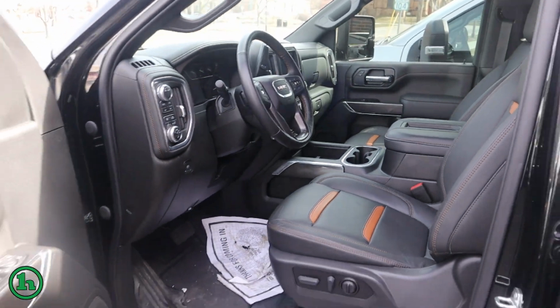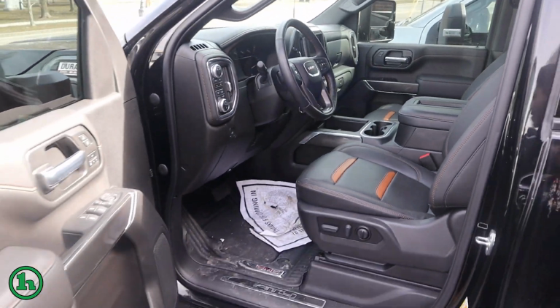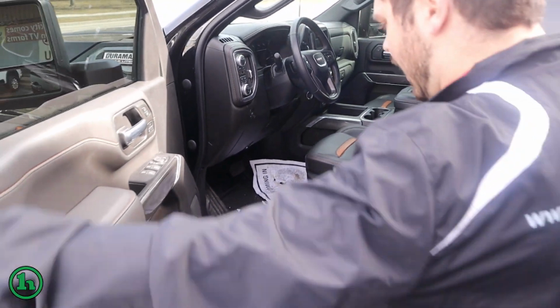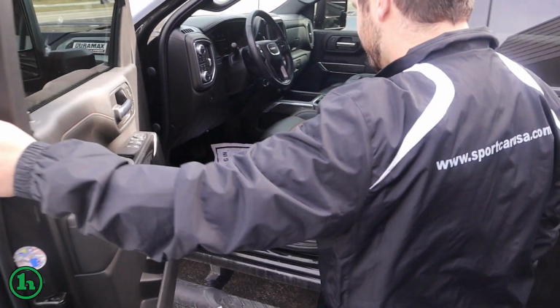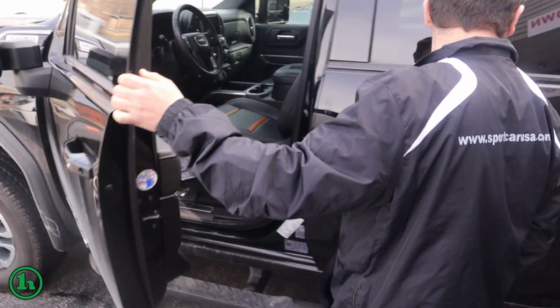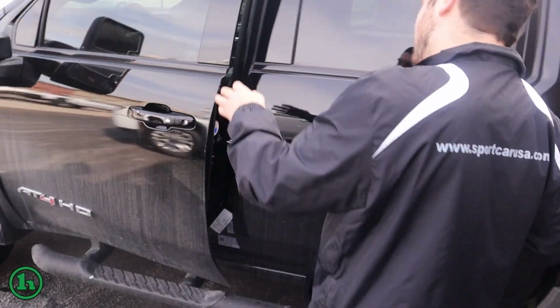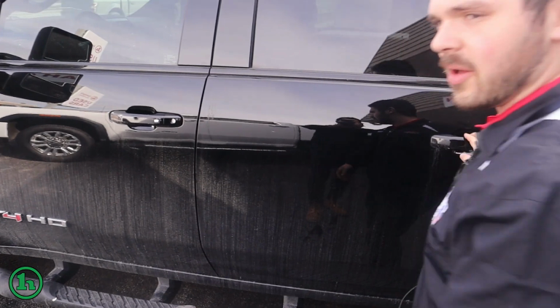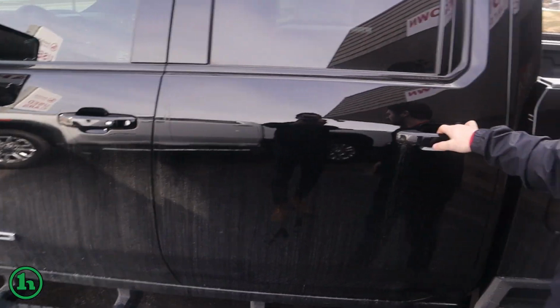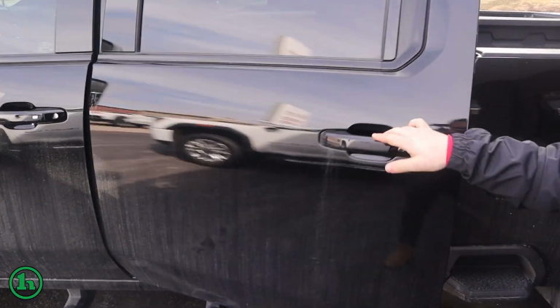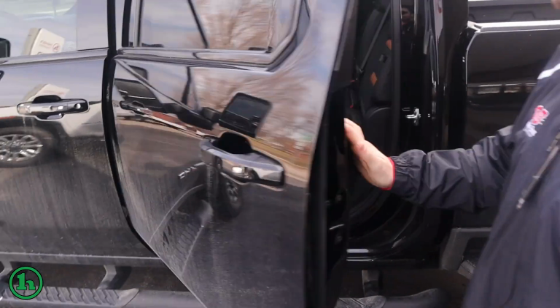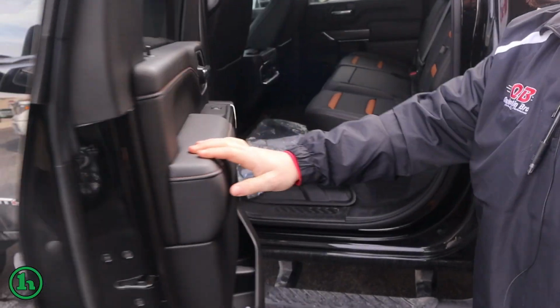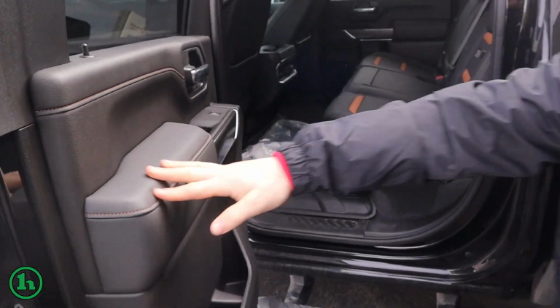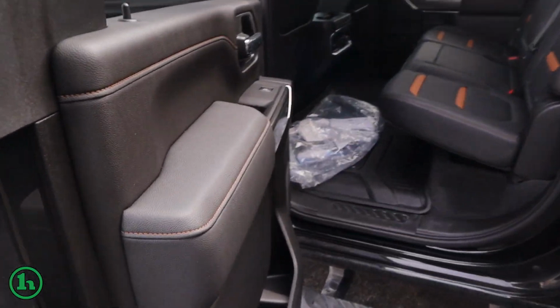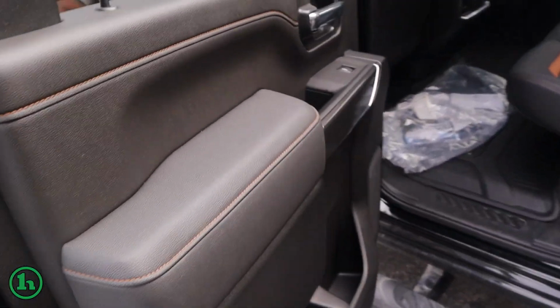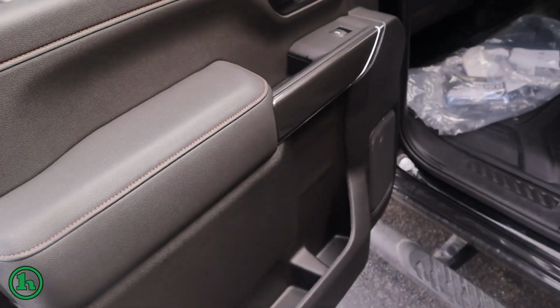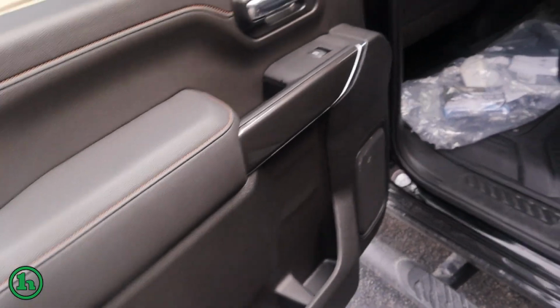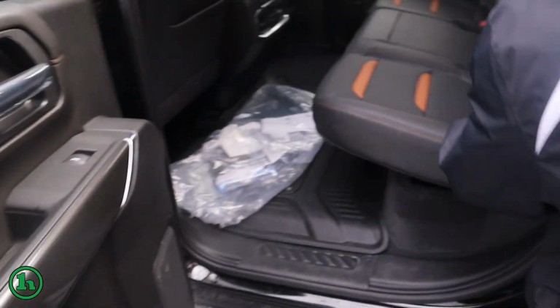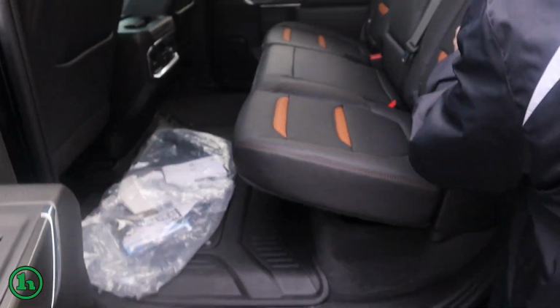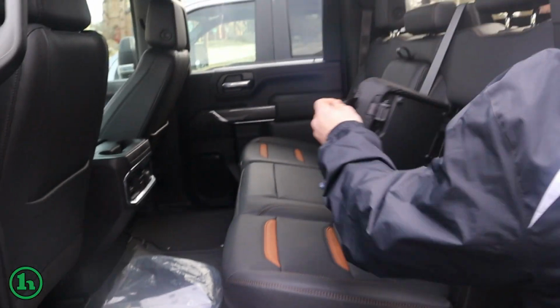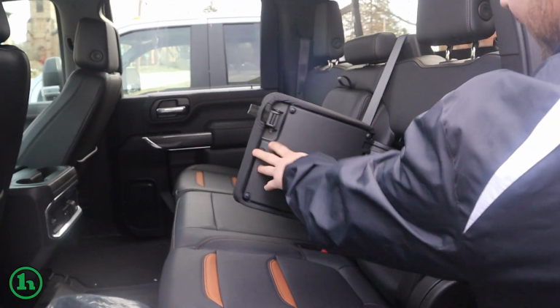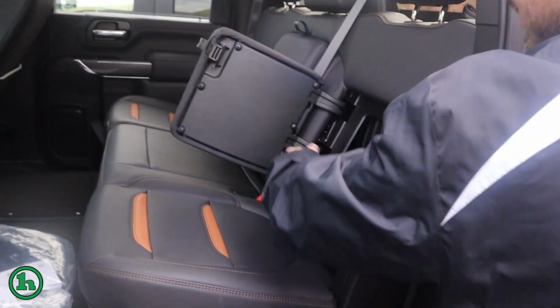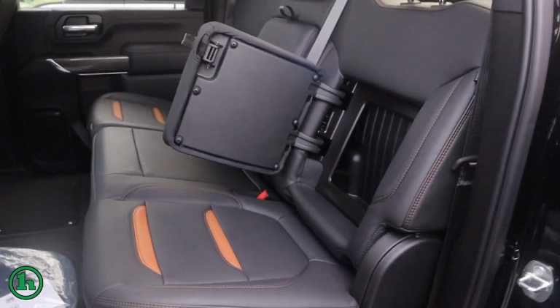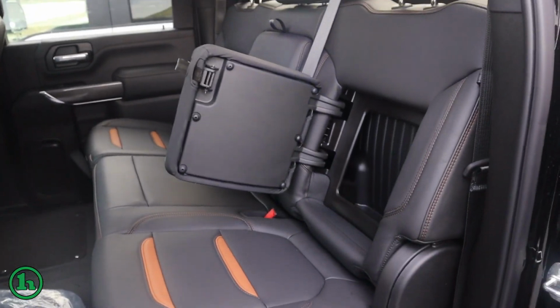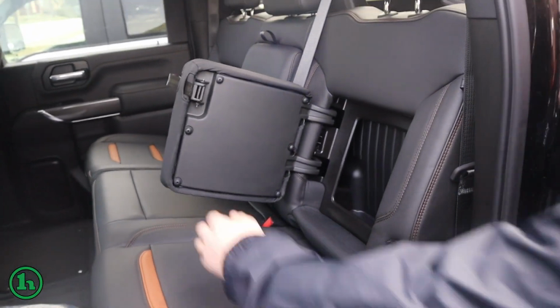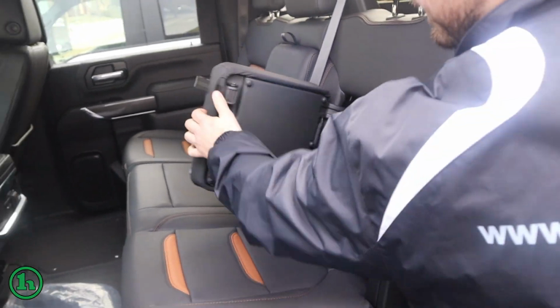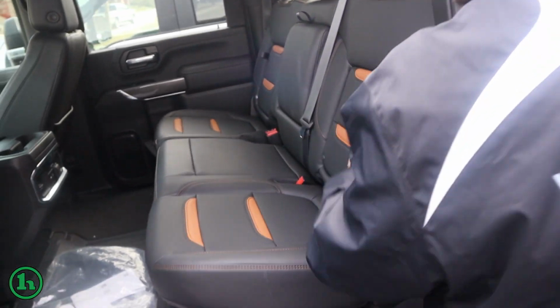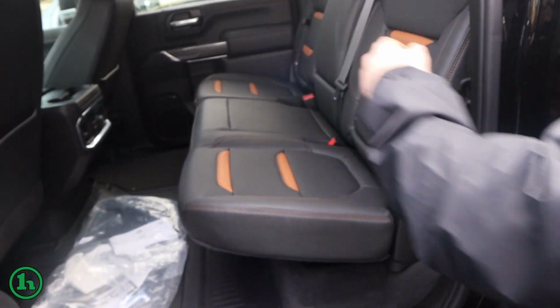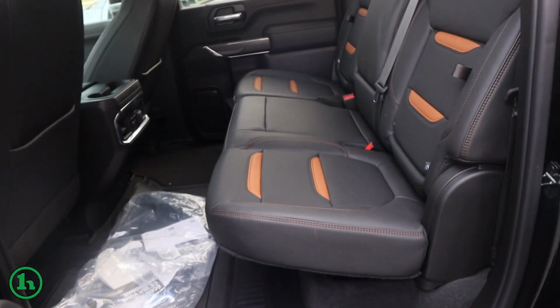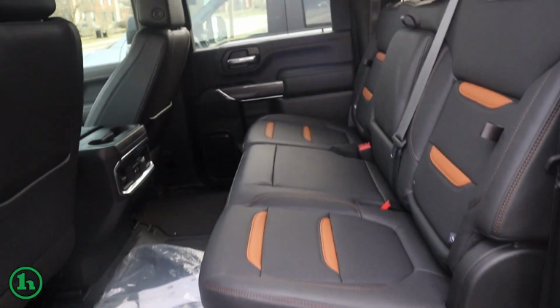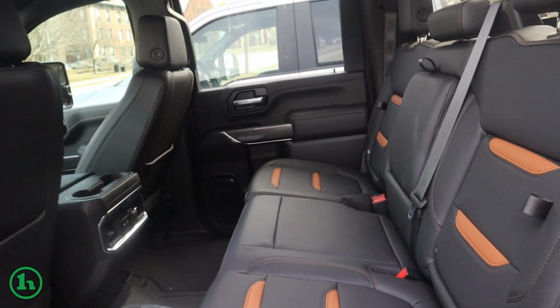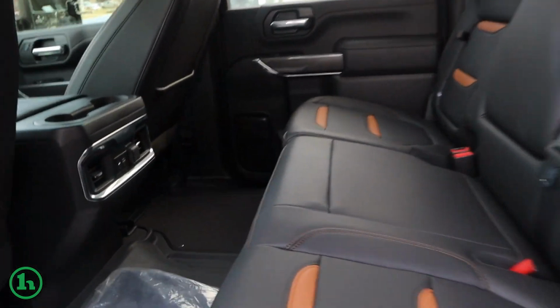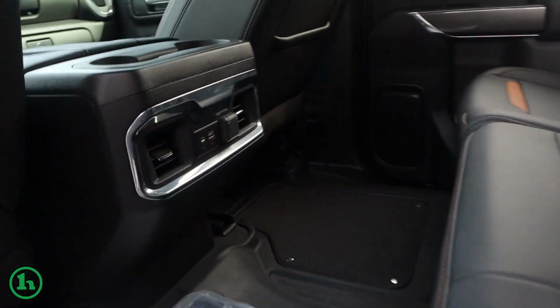Plenty of great other options — don't want to give all the spoilers away yet — but taking a look here, we got the all-weather floor liners. One of my favorite features, the seat back storage there. Some charging for the rear passengers as well.